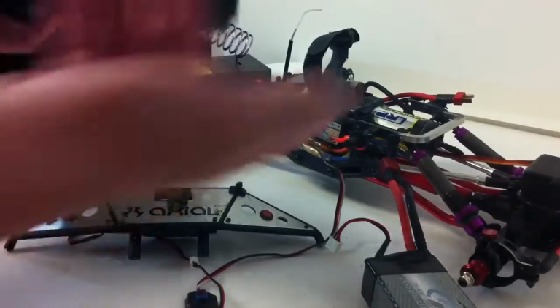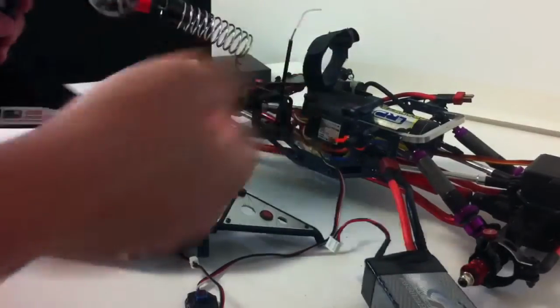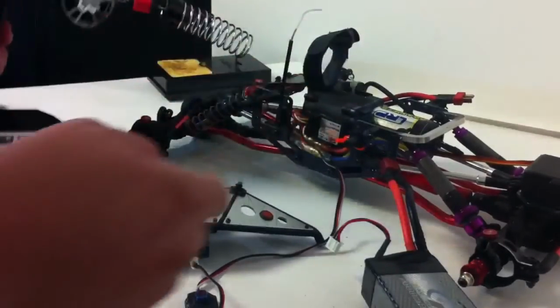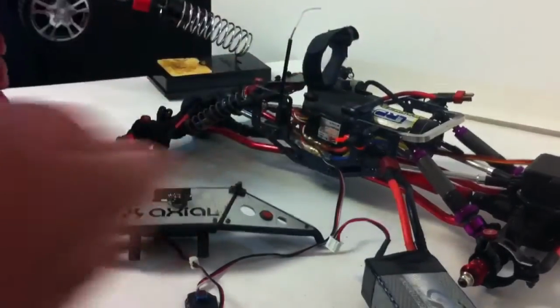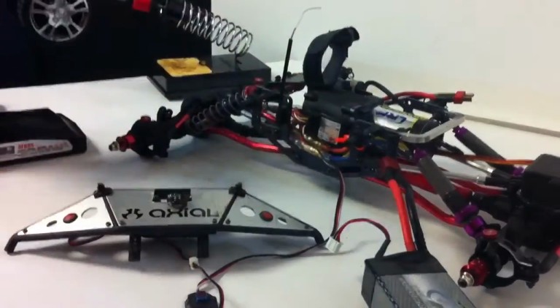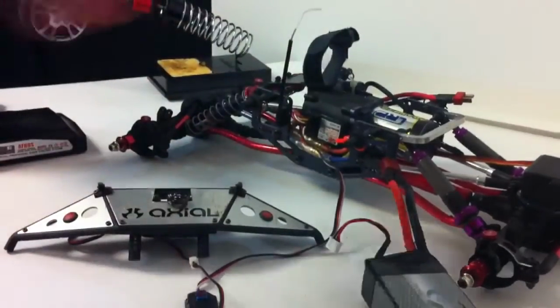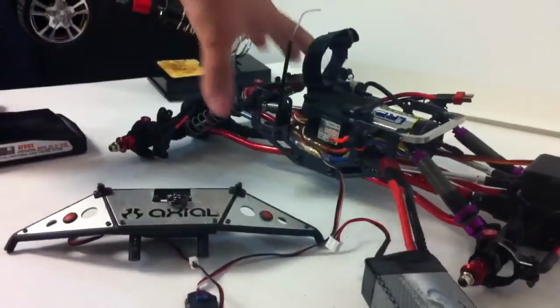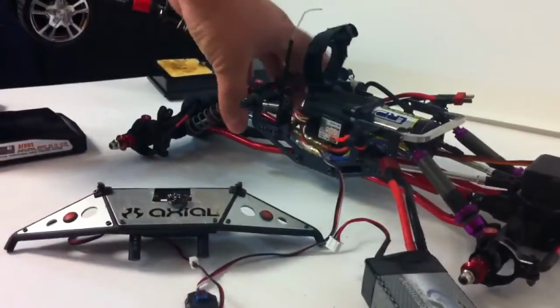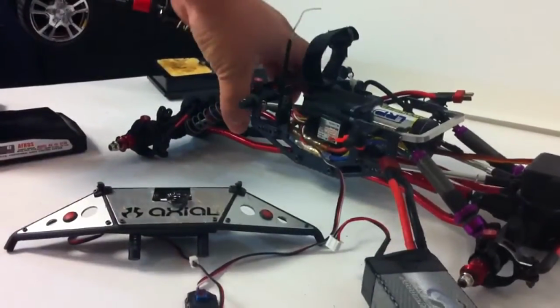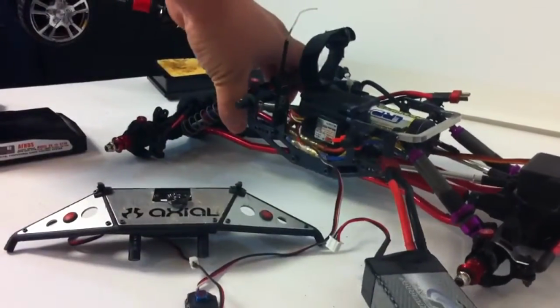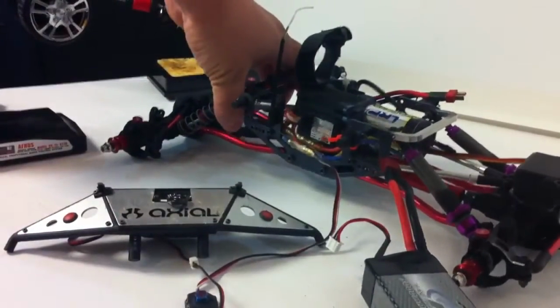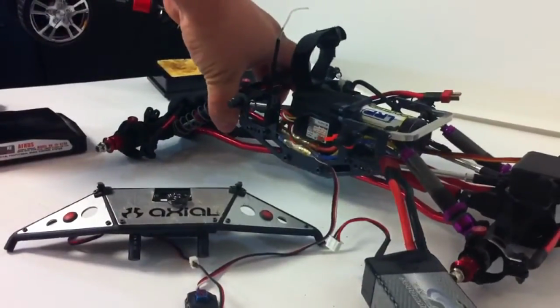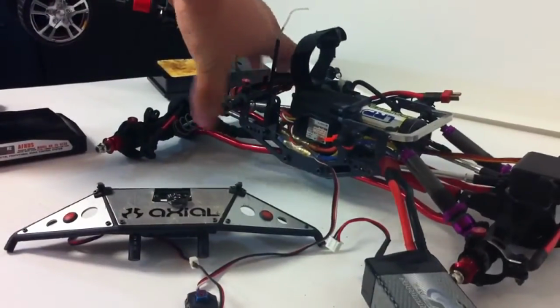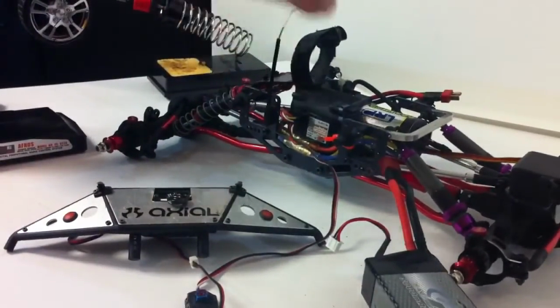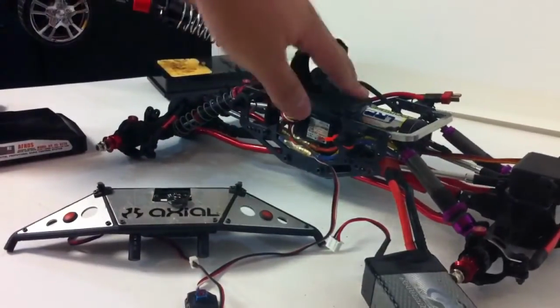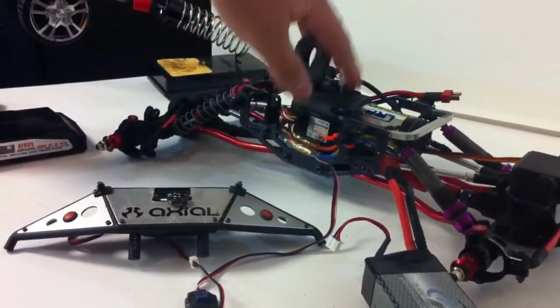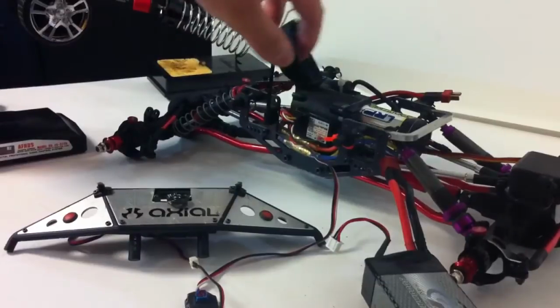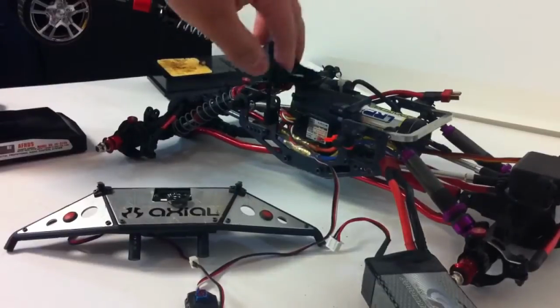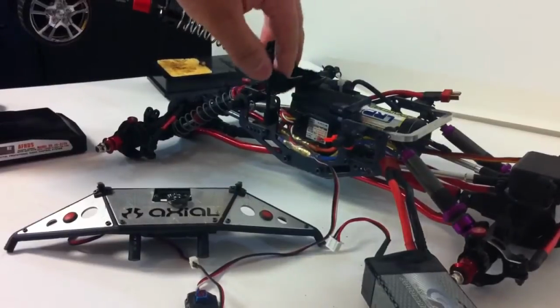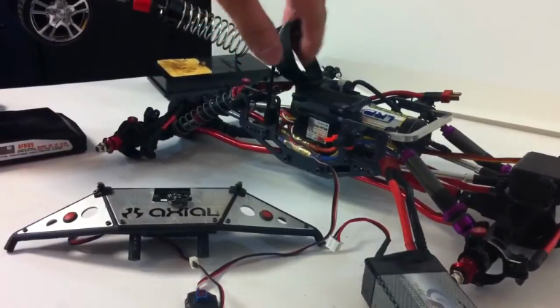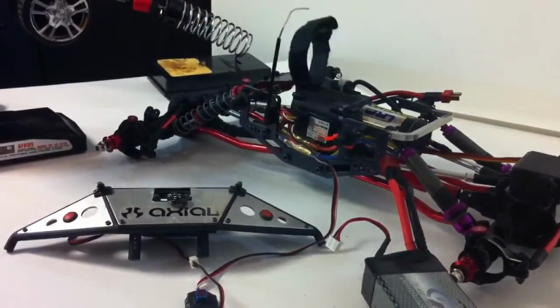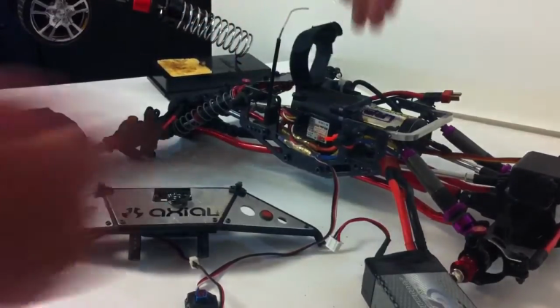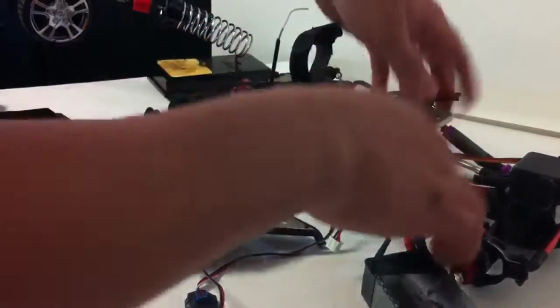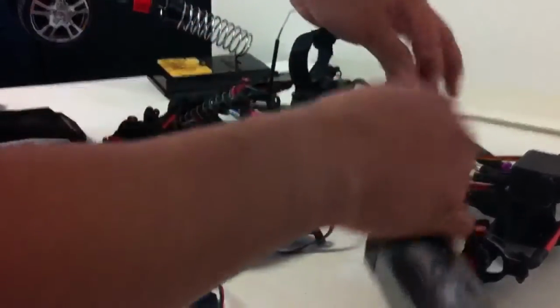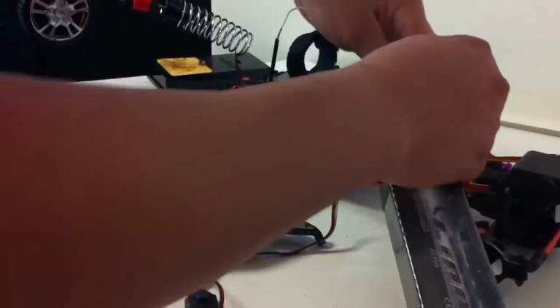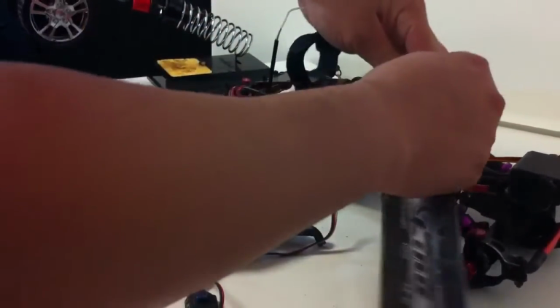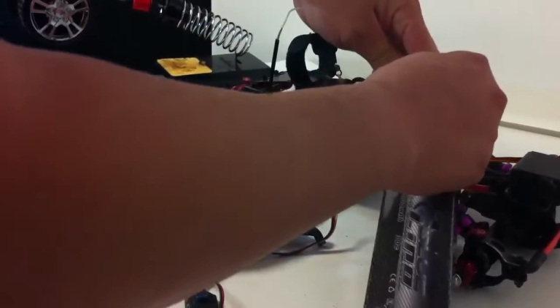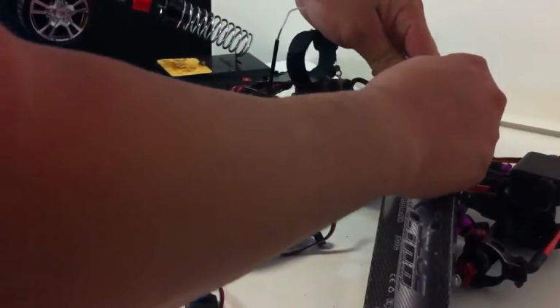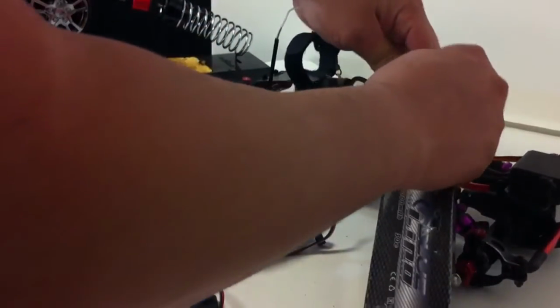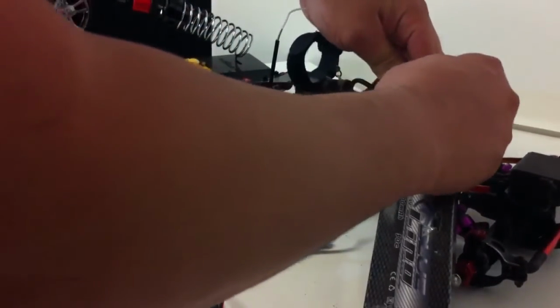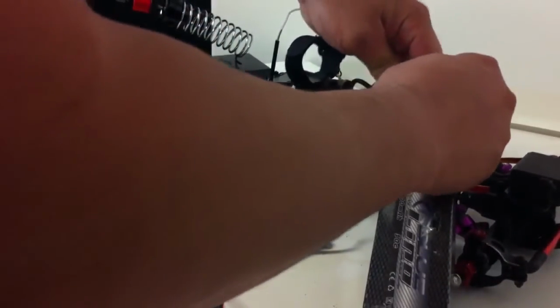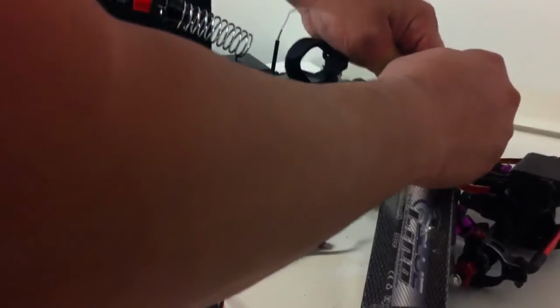What I have here is my Venom Crawler. It's a competition crawler. I'm just going to show you this for demonstration purposes only.